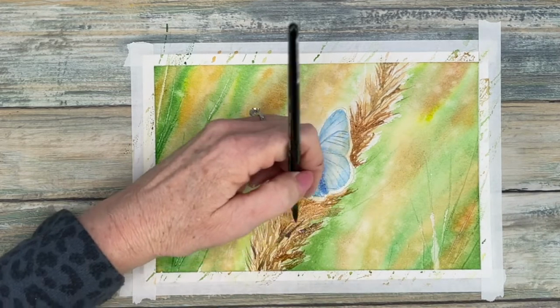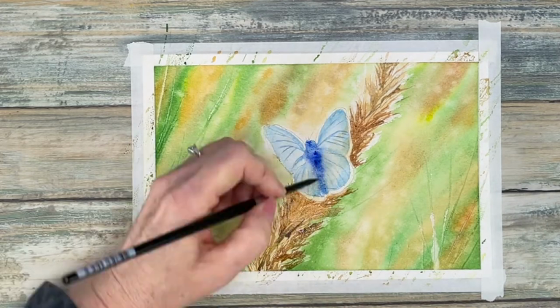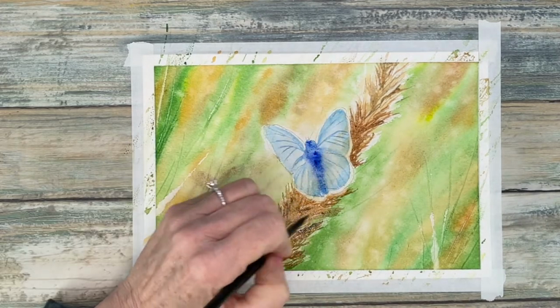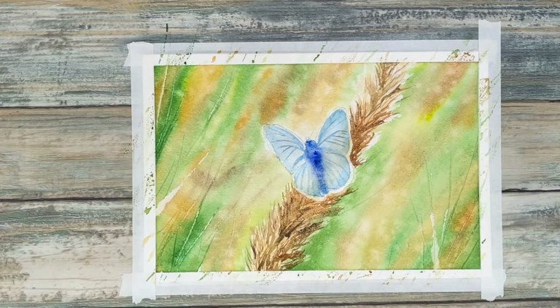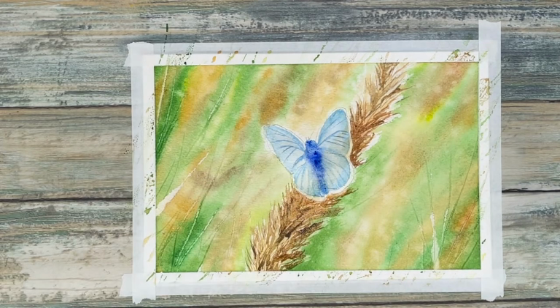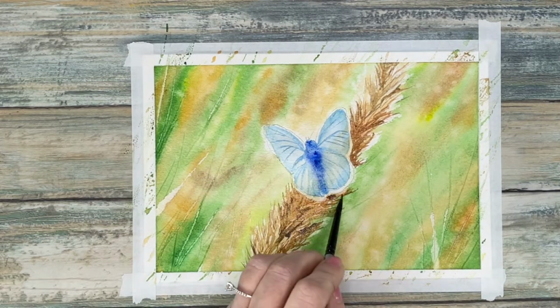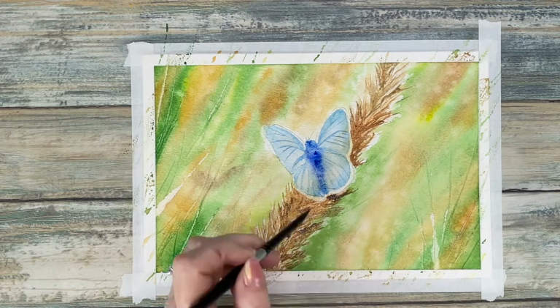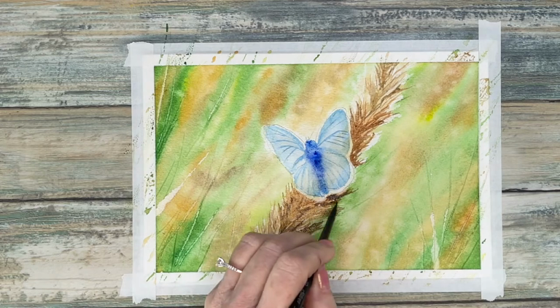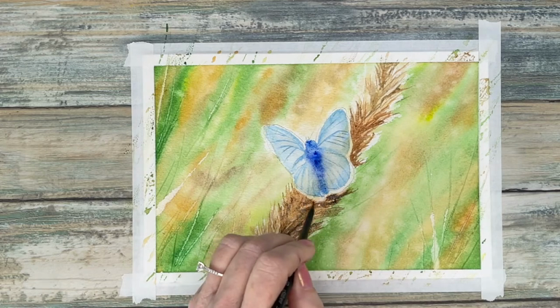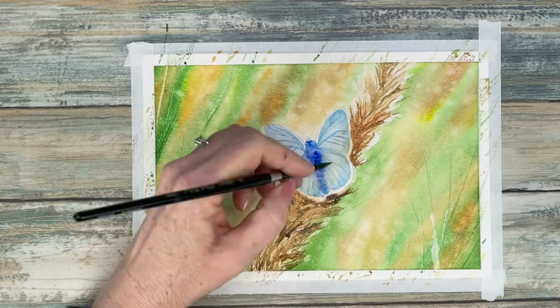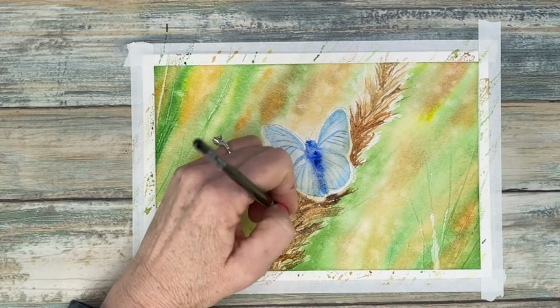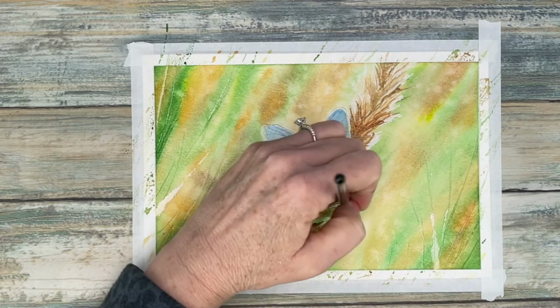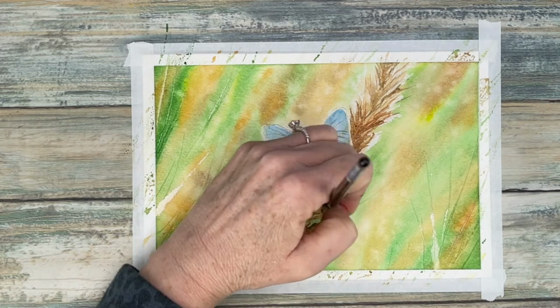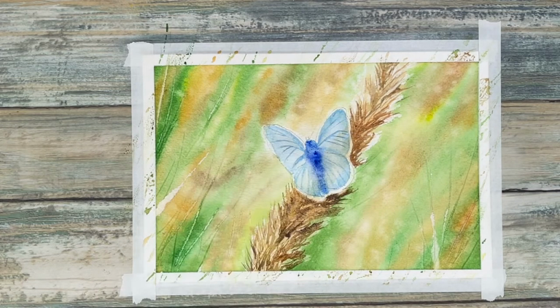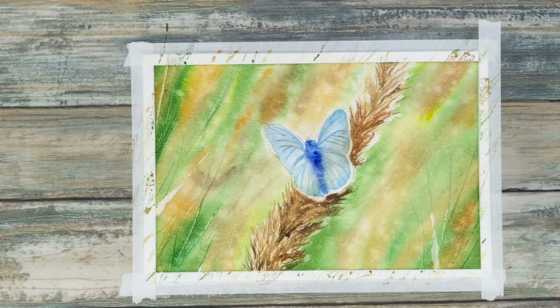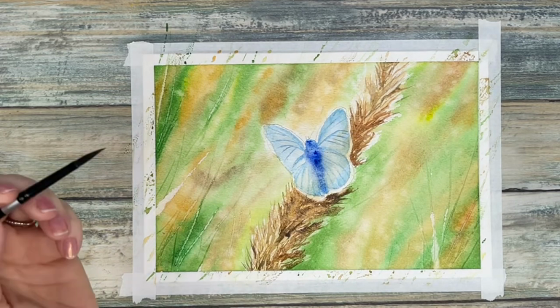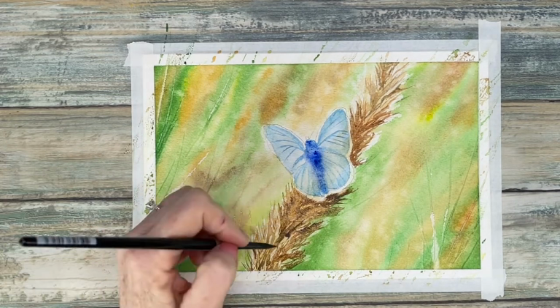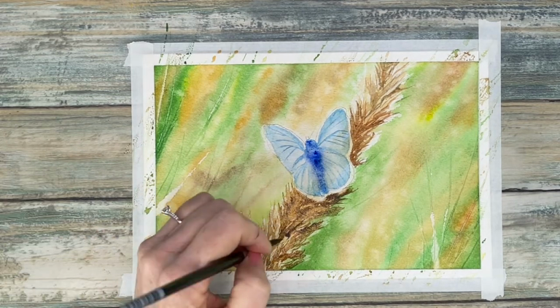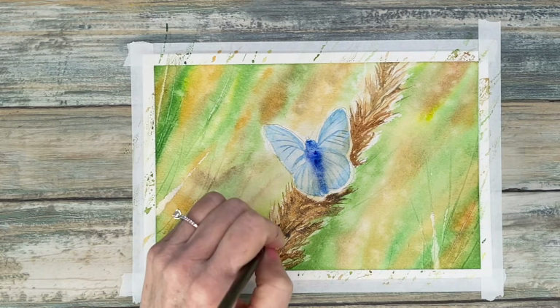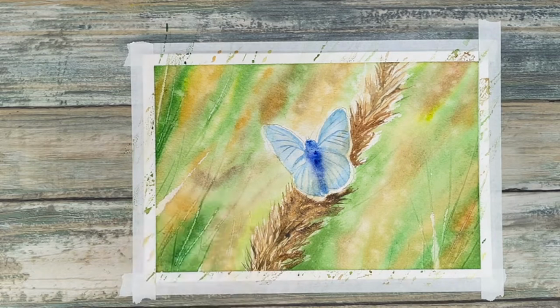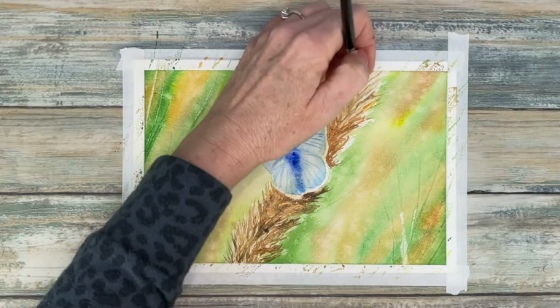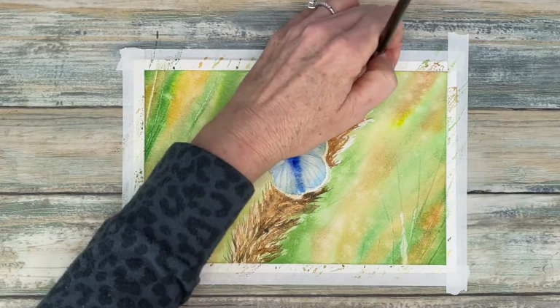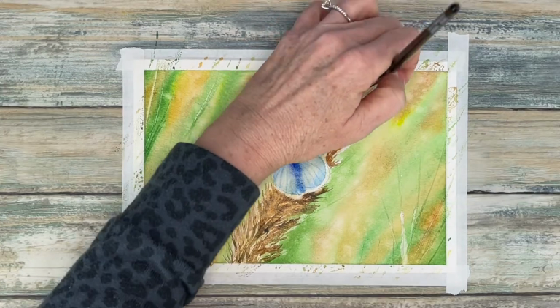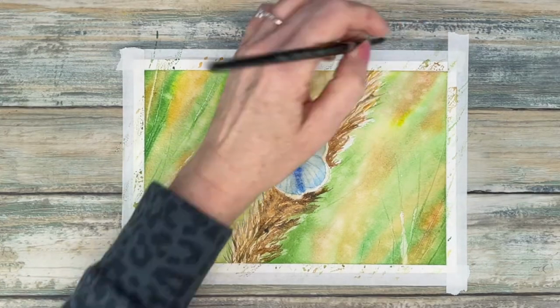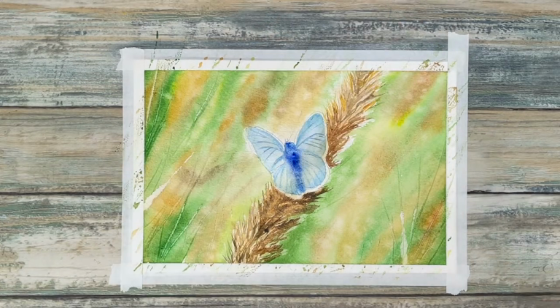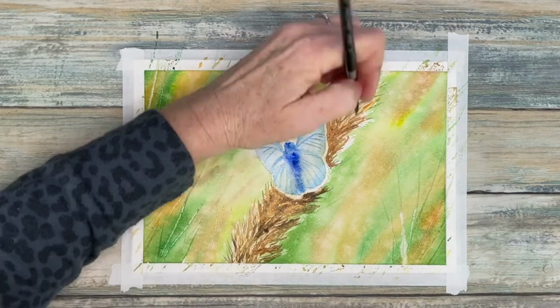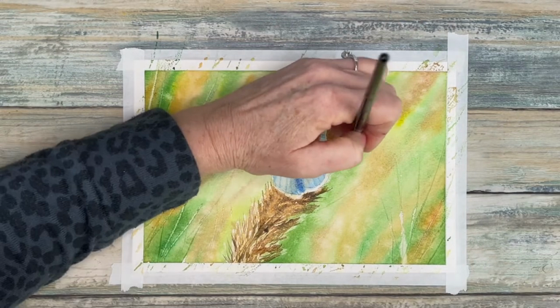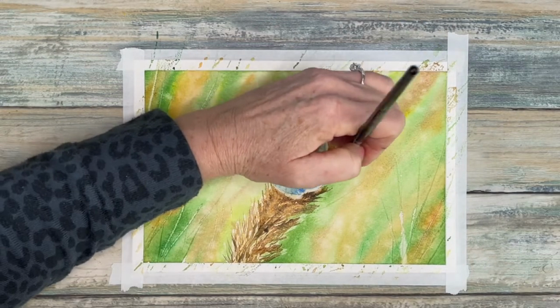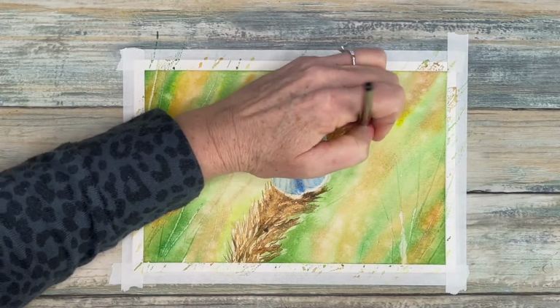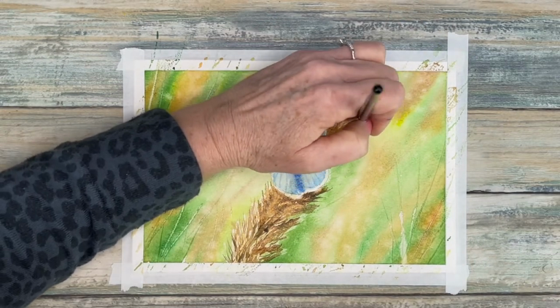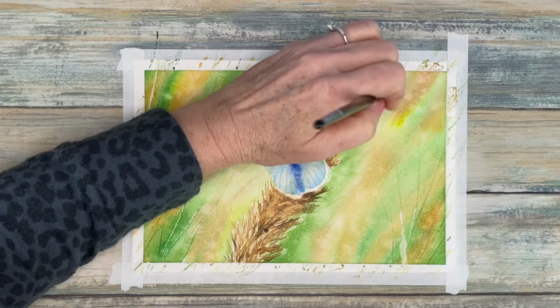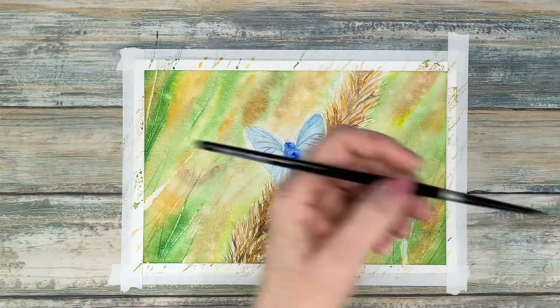While it's still wet, you want to build up those shadows that are underneath the butterfly so that you have some soft edges and contrast for the shadowed areas.